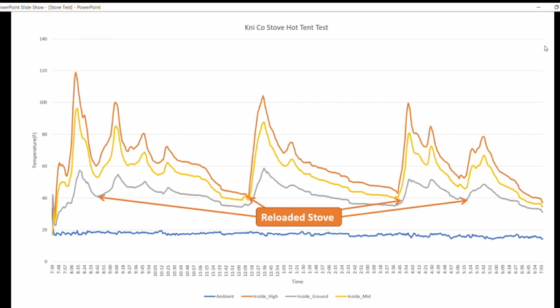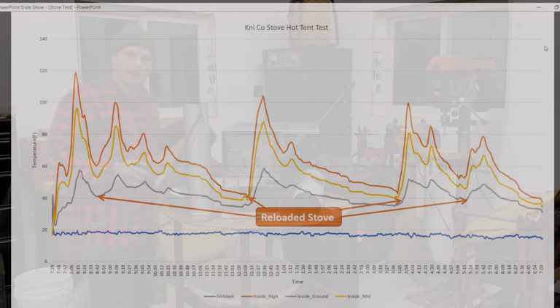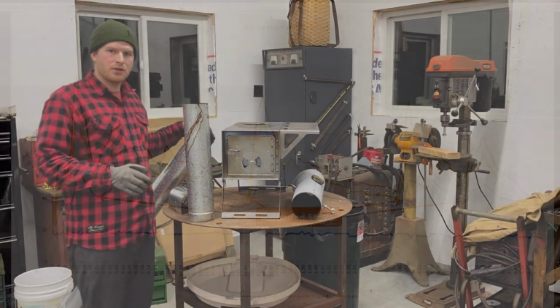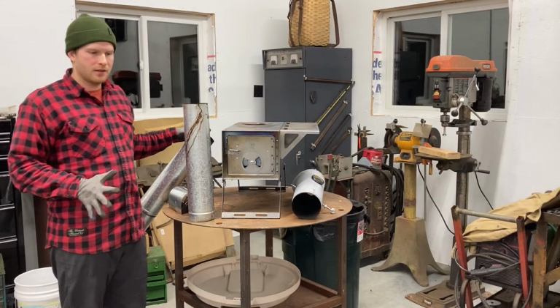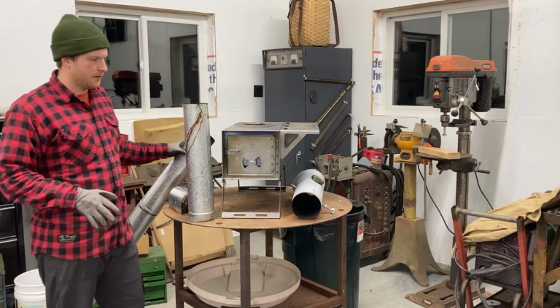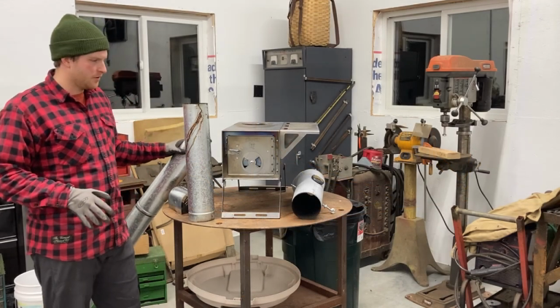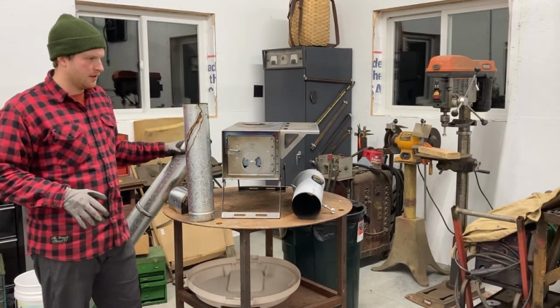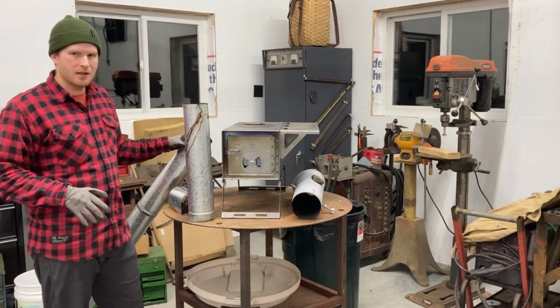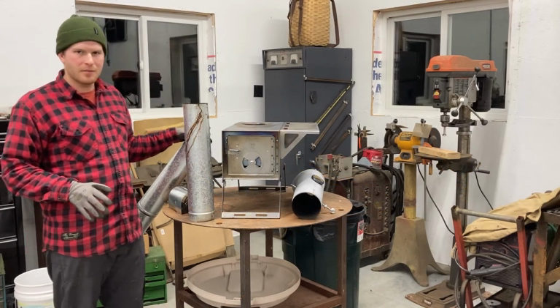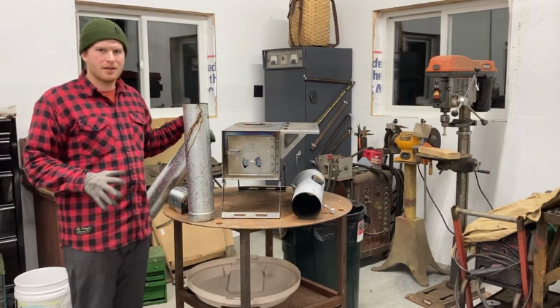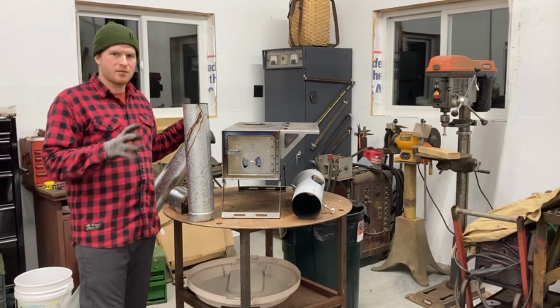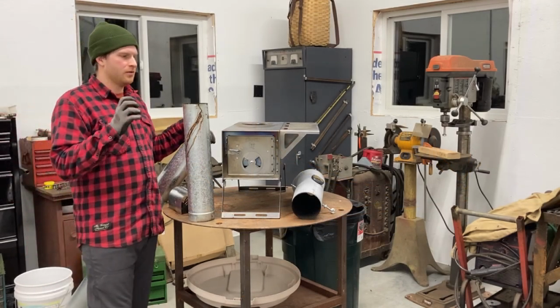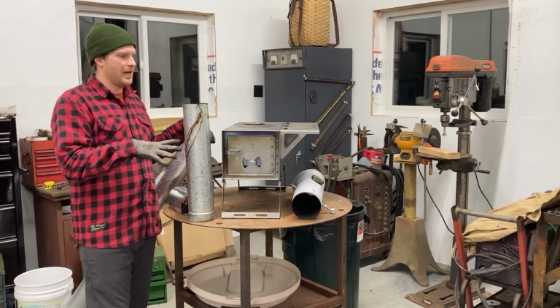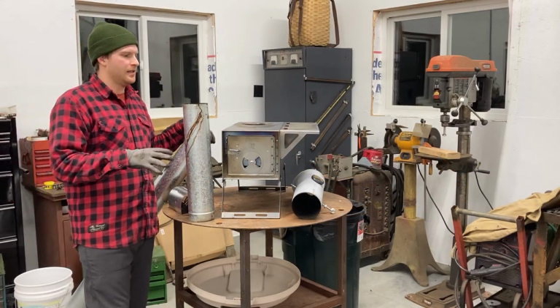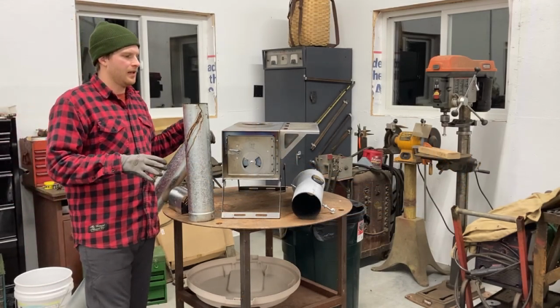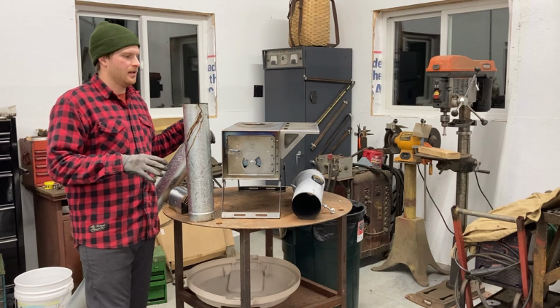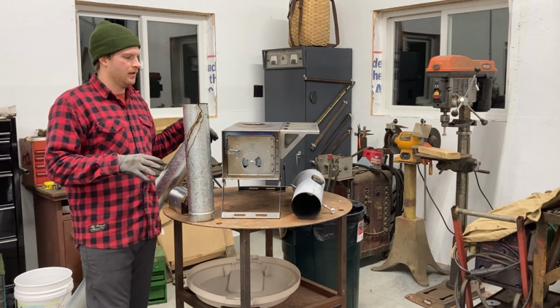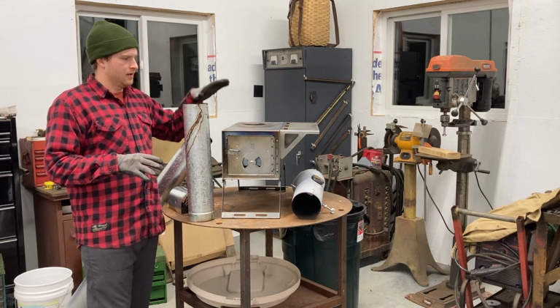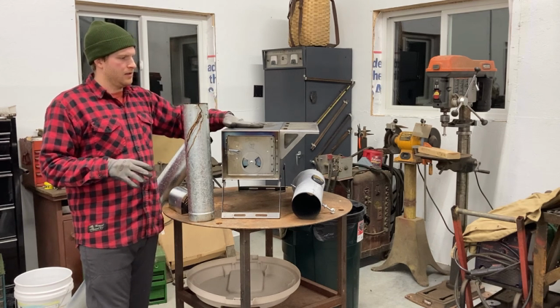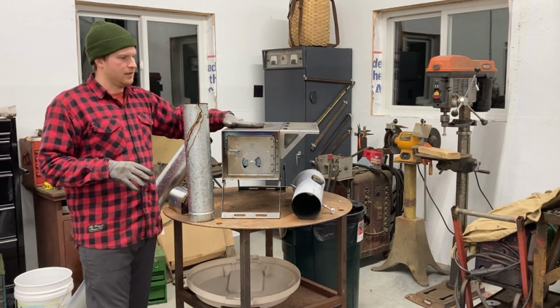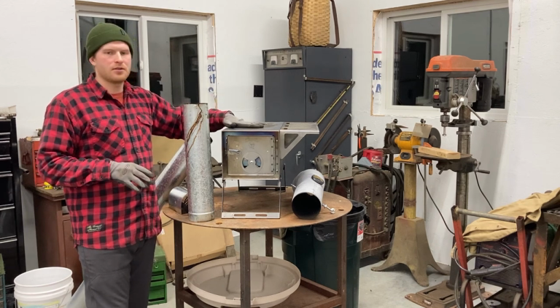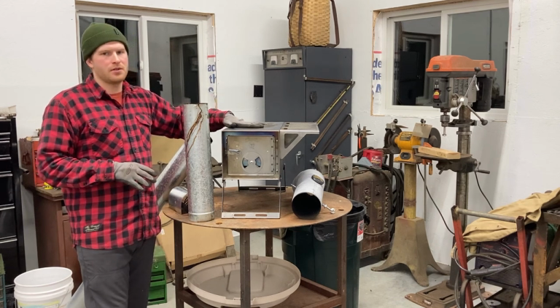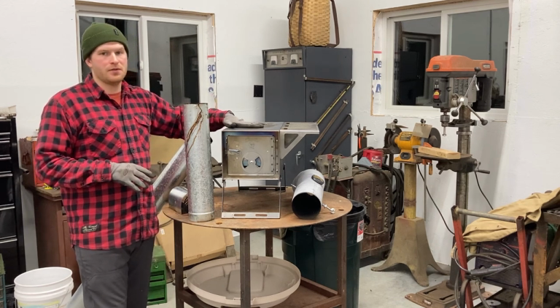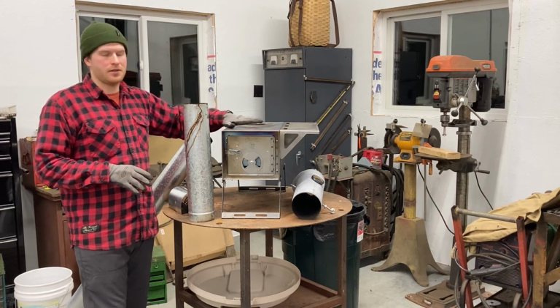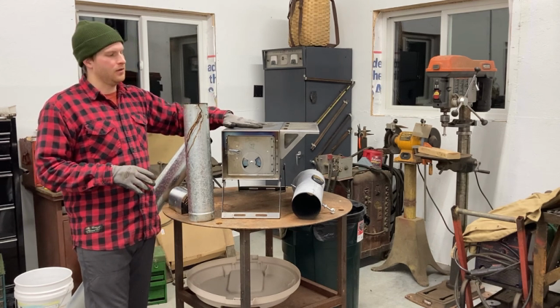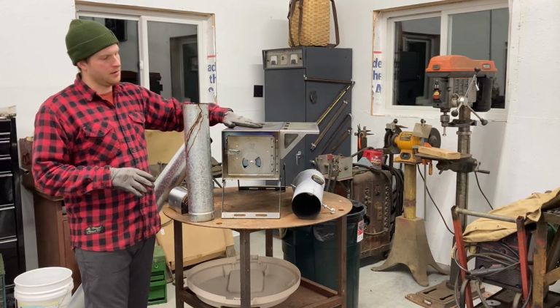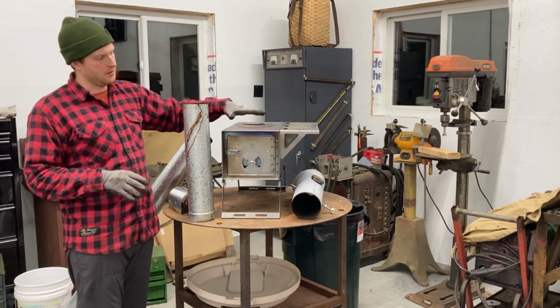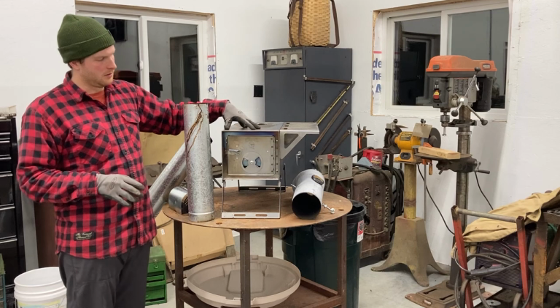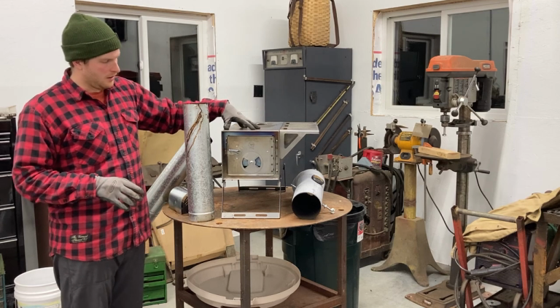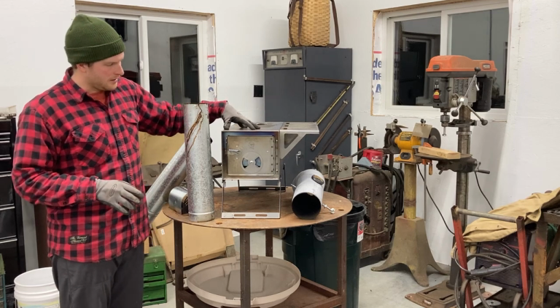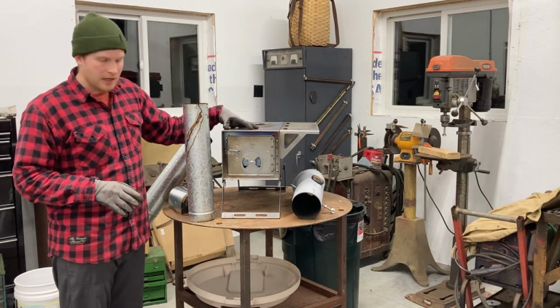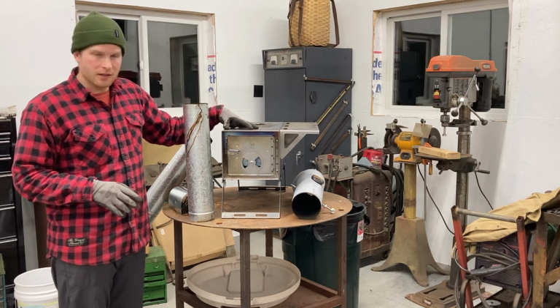I have the stove here after using it, and the nice thing about it is everything is supposed to pack inside and nest into the stove itself for storage. I'm going to do a little test and see how everything goes.